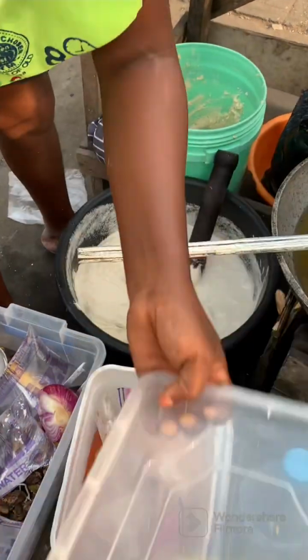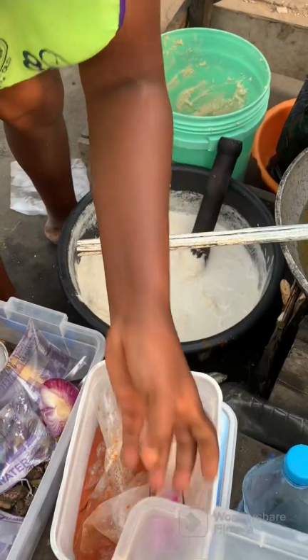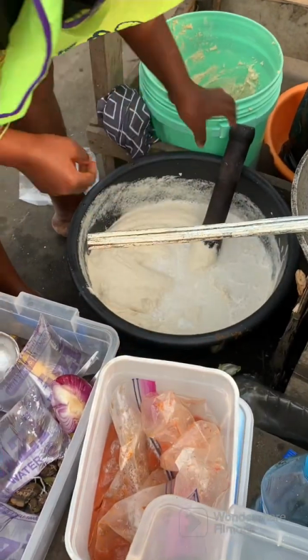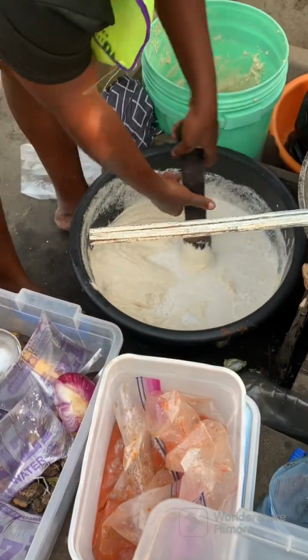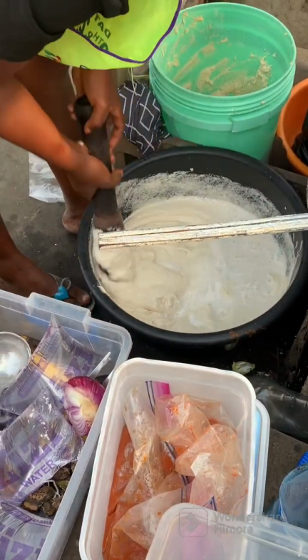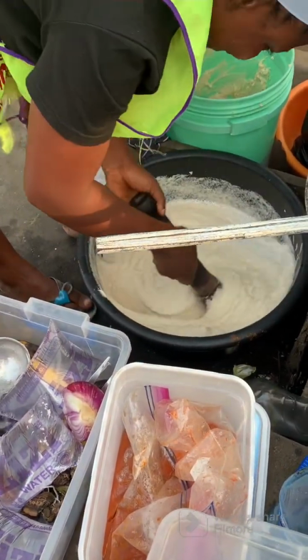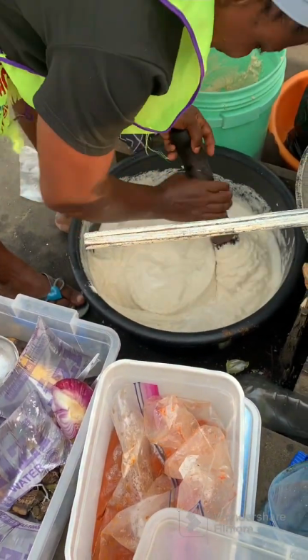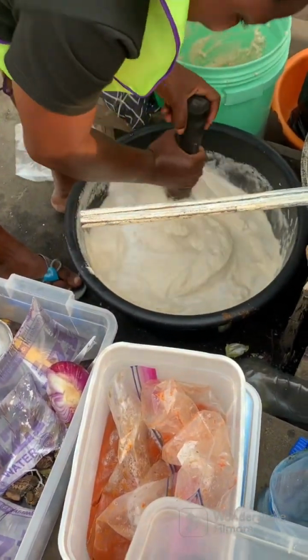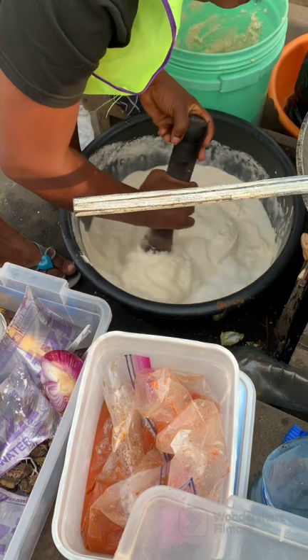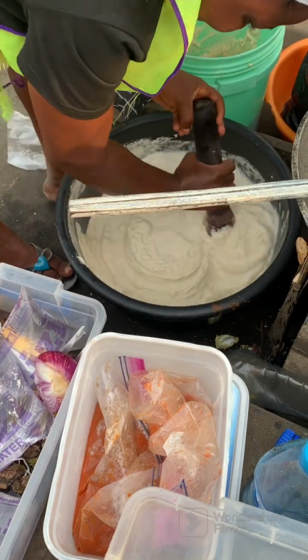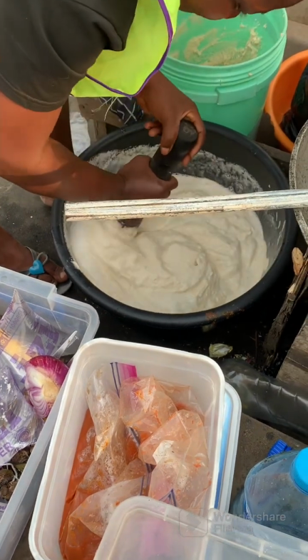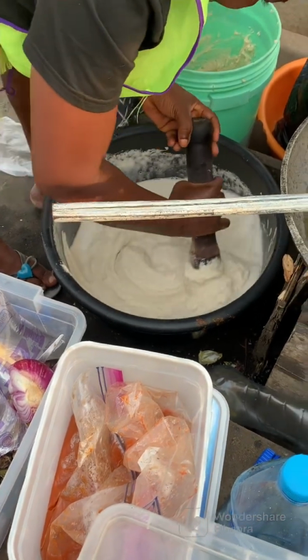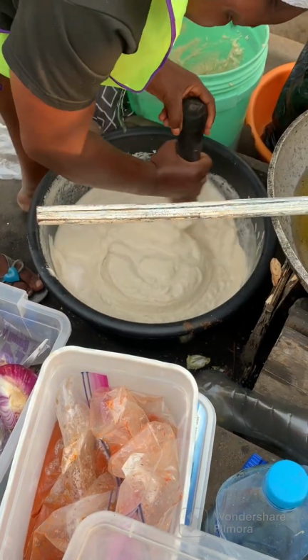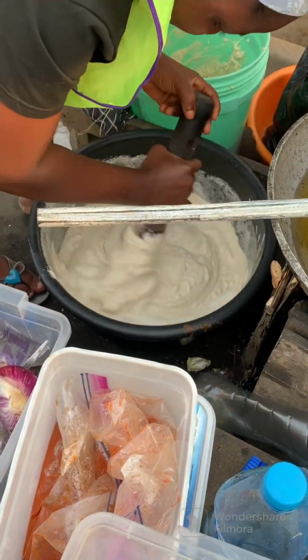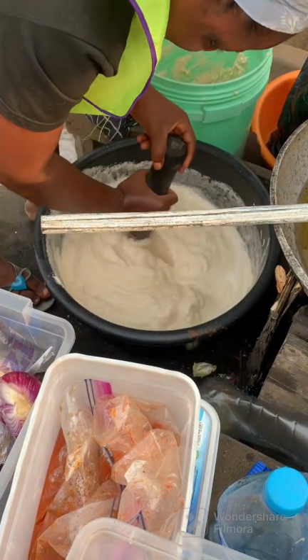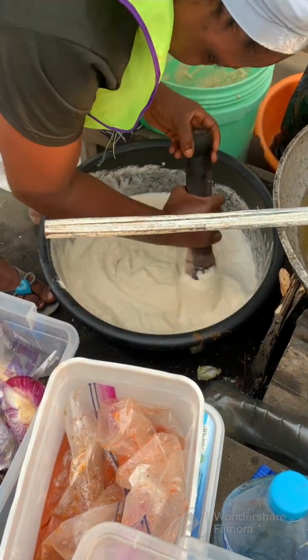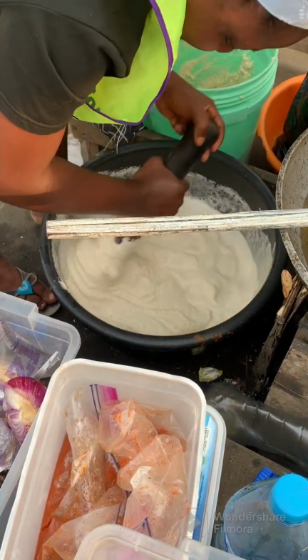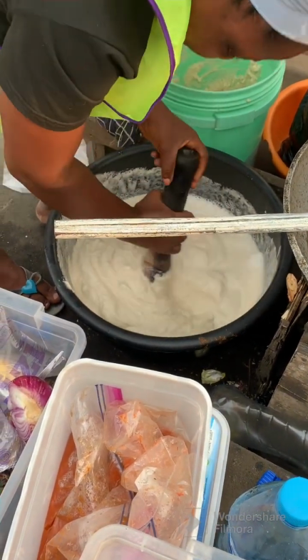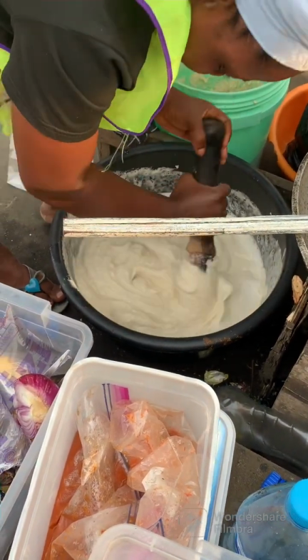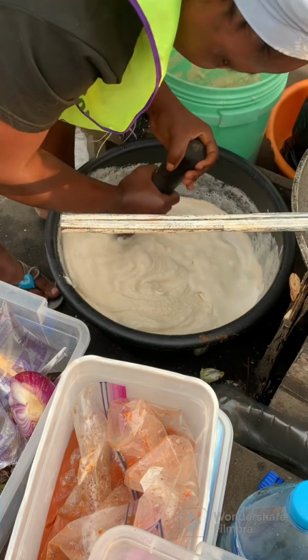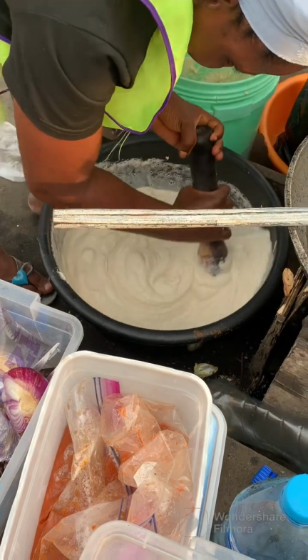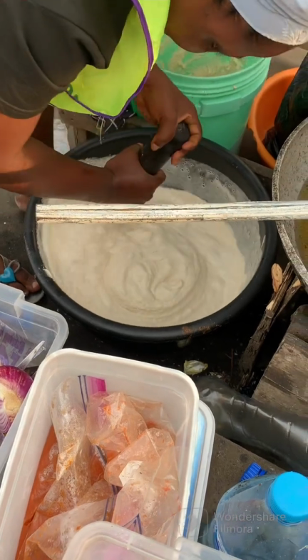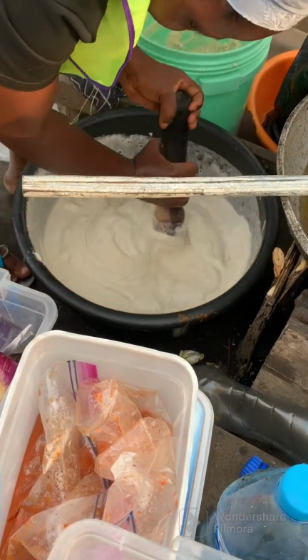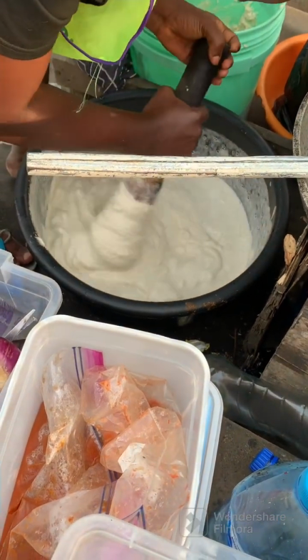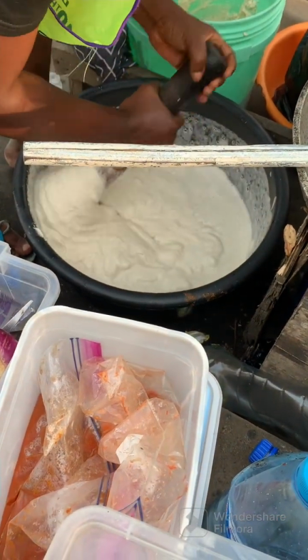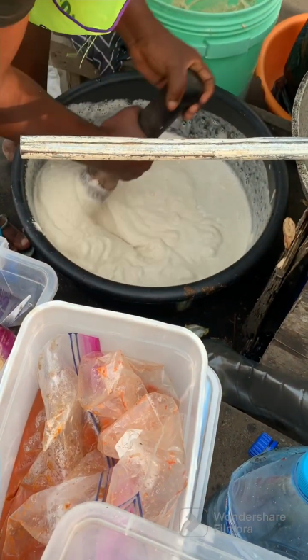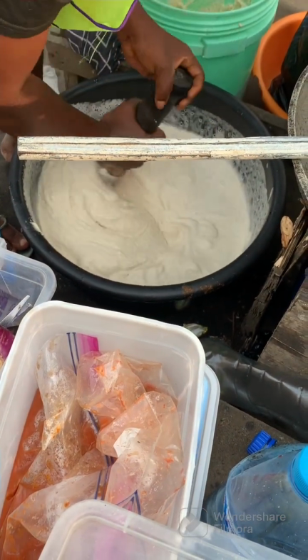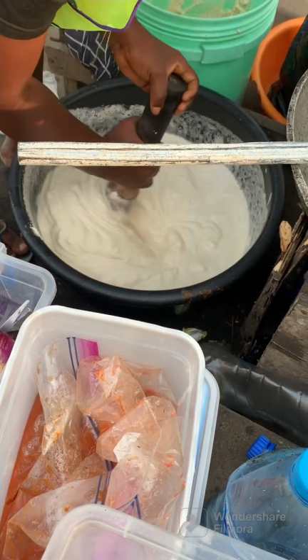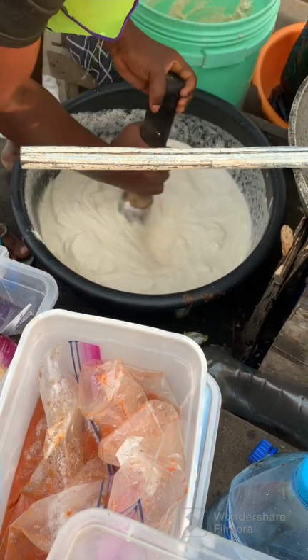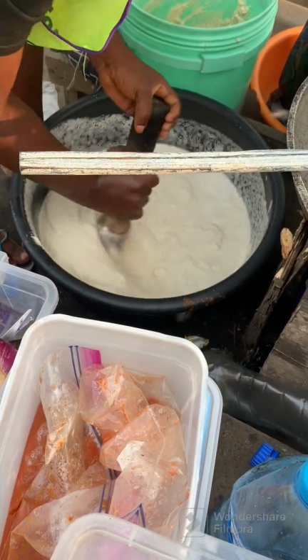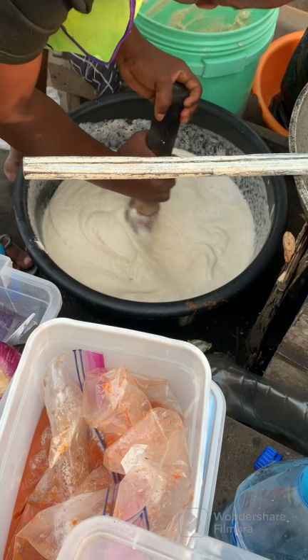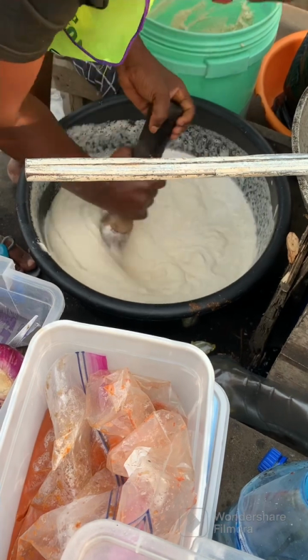She's adding extra water now because she feels the batter is too thick. When it's too thick they also don't make a lot of gain. So she's stirring and mixing, incorporating the water into the batter to give it a lighter consistency.